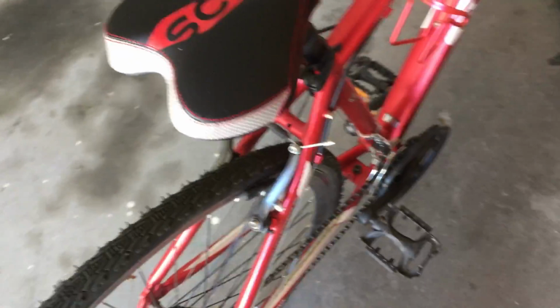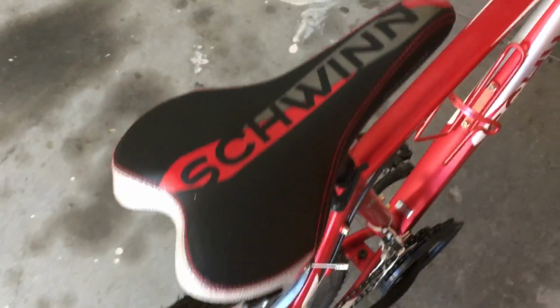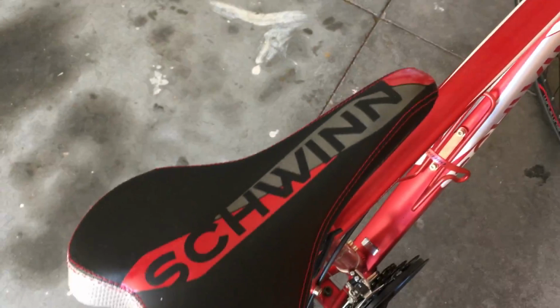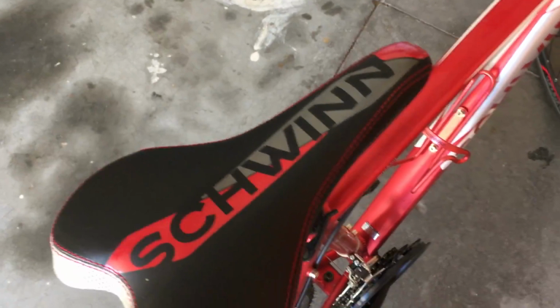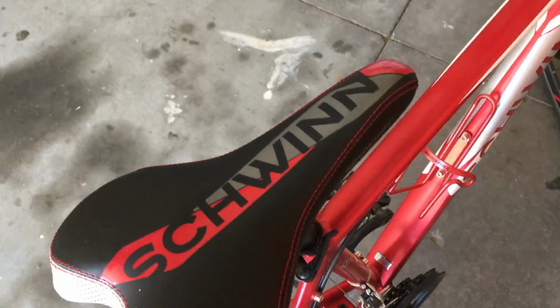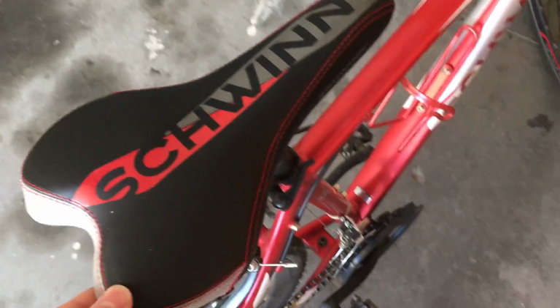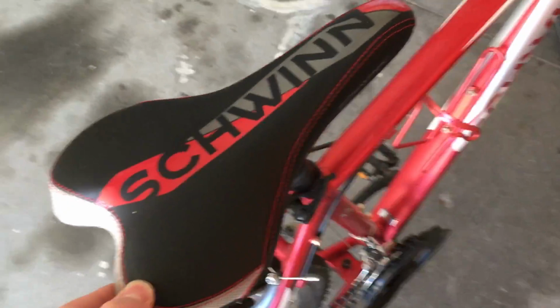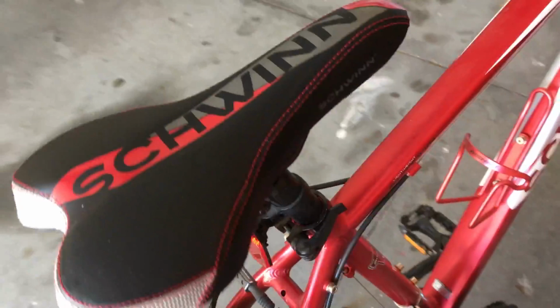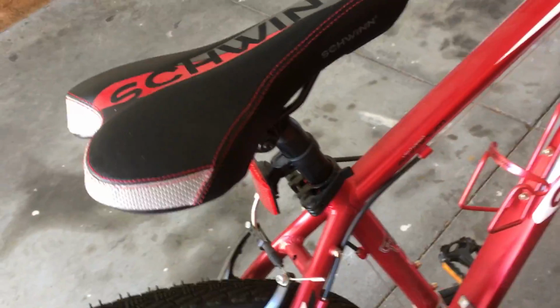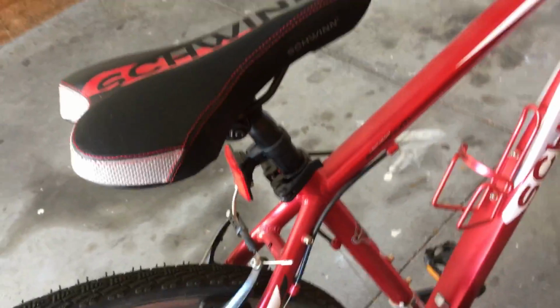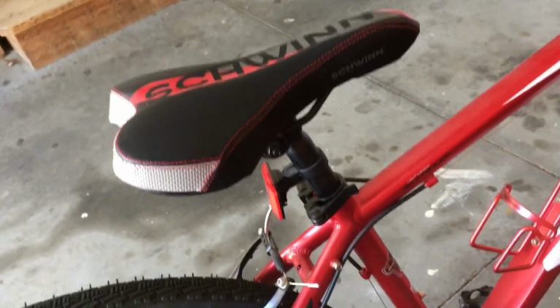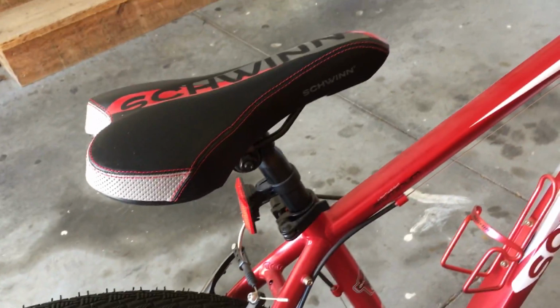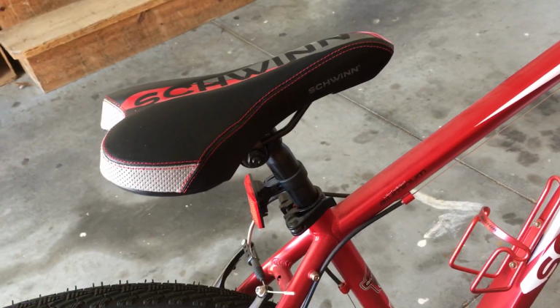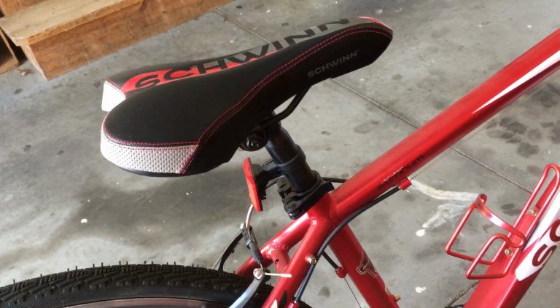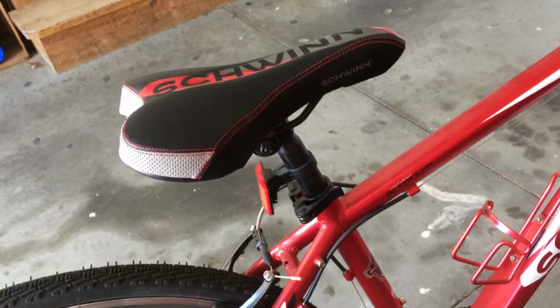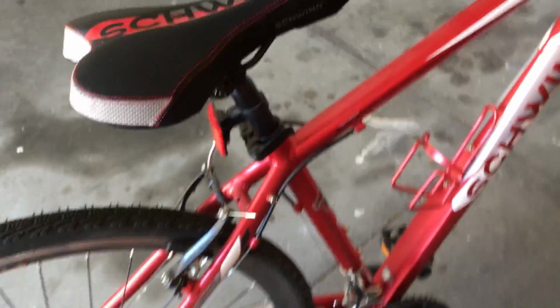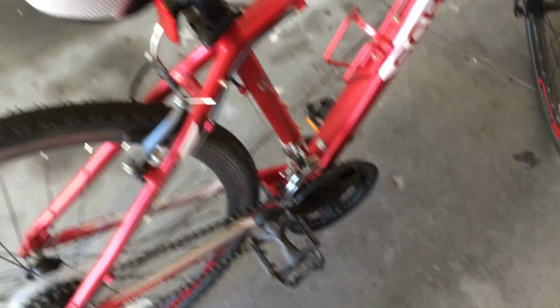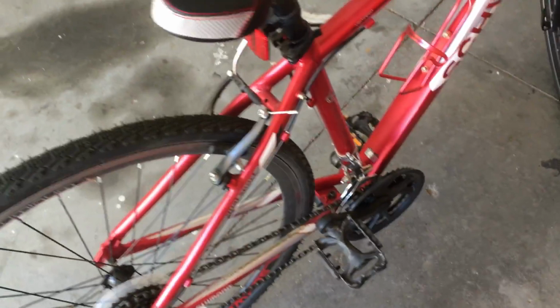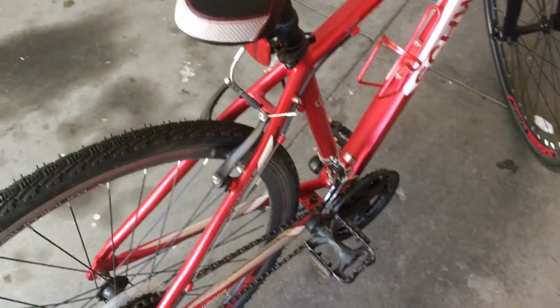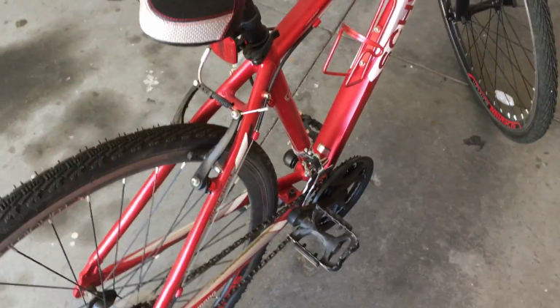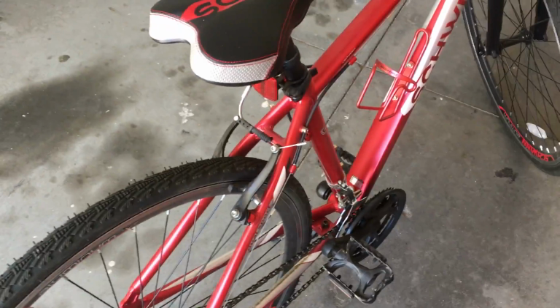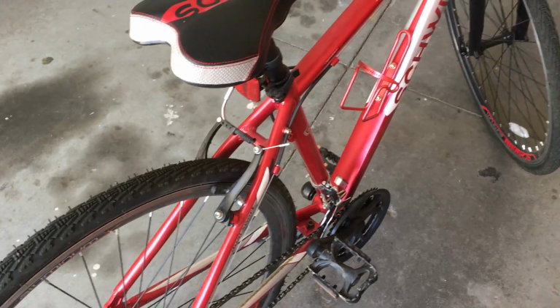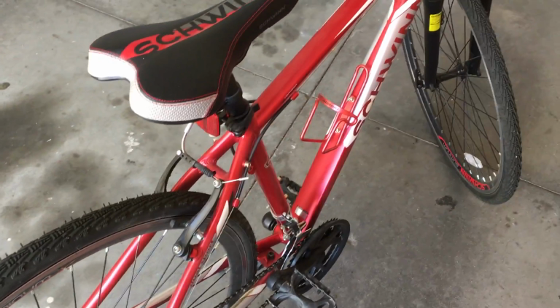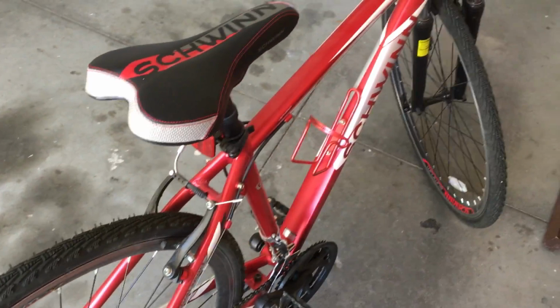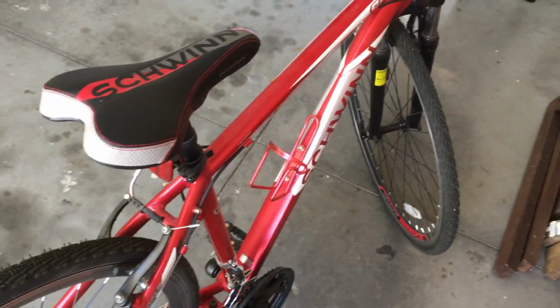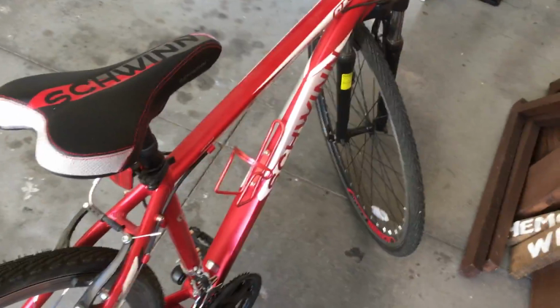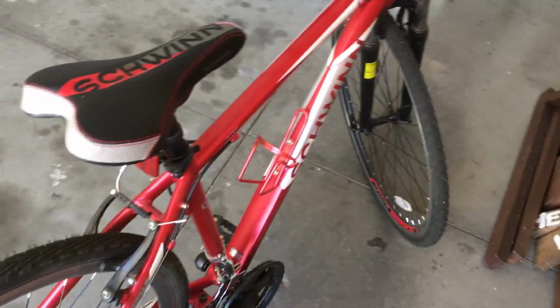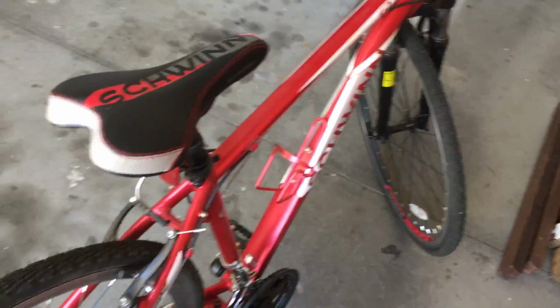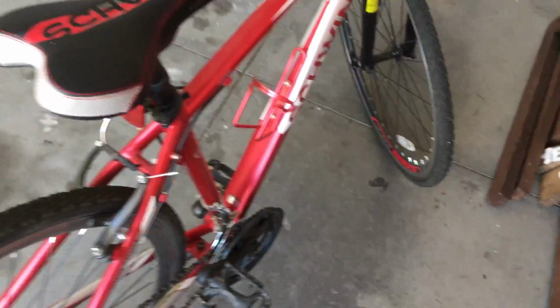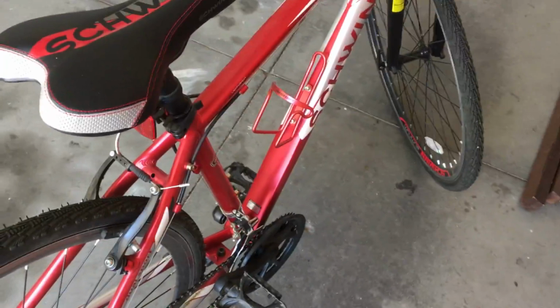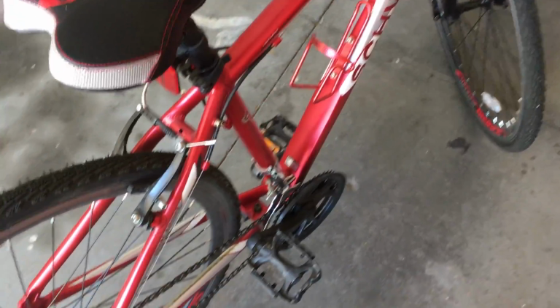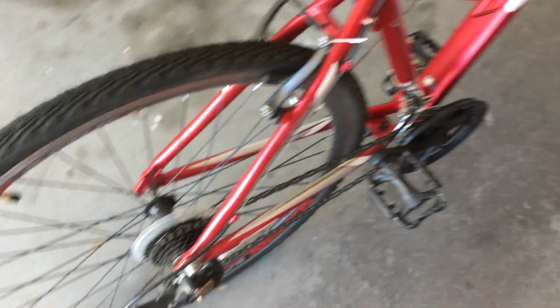Nice seat that it comes with. Everything on here is stock that it comes with. I got this bike at Dick's and it was around $300.